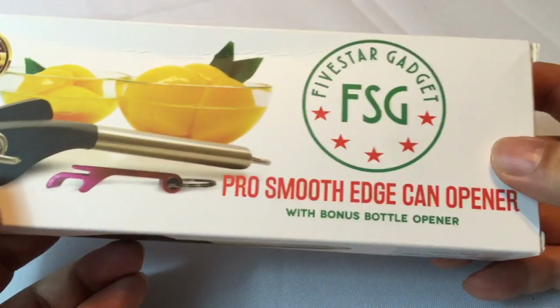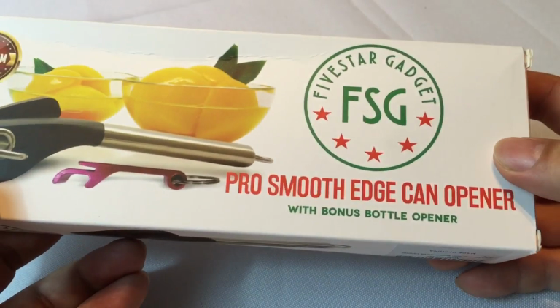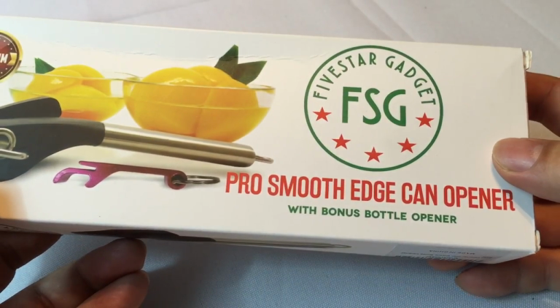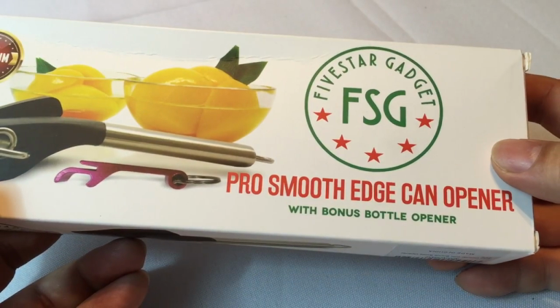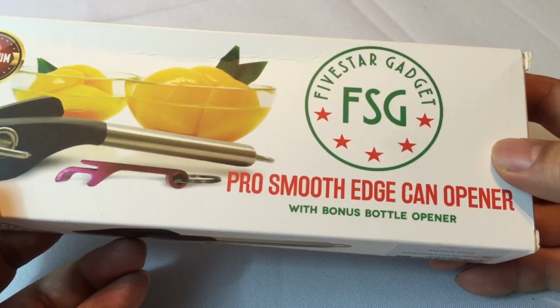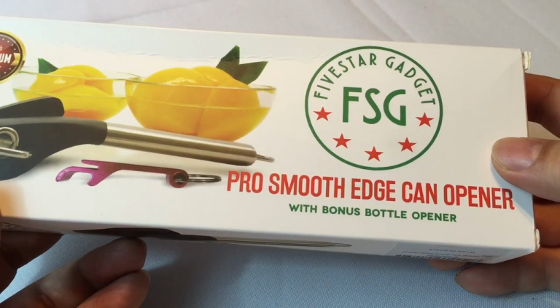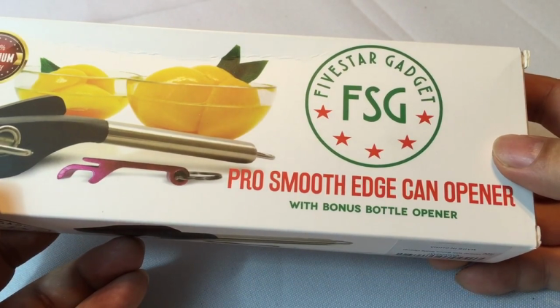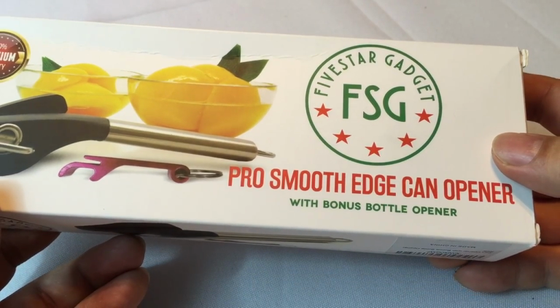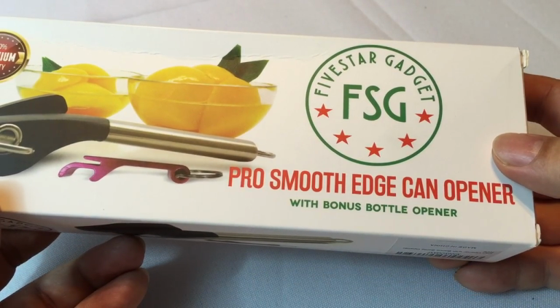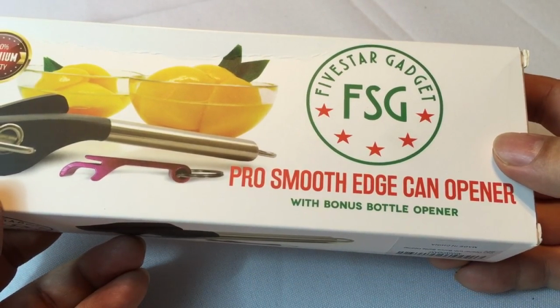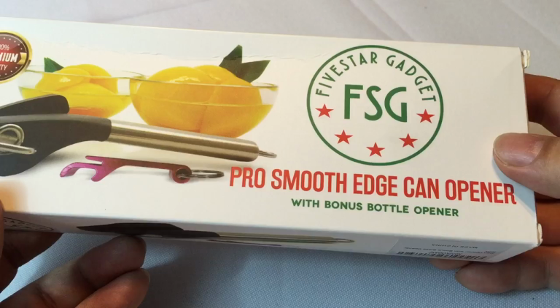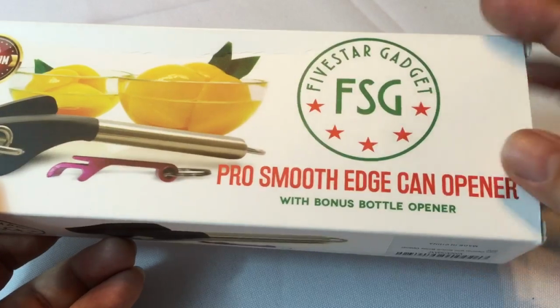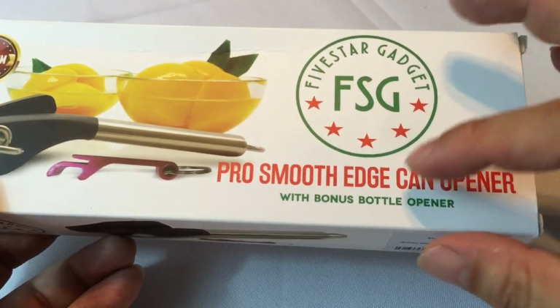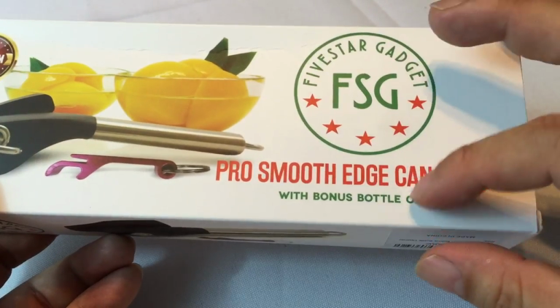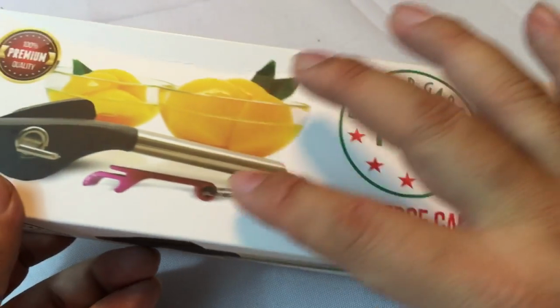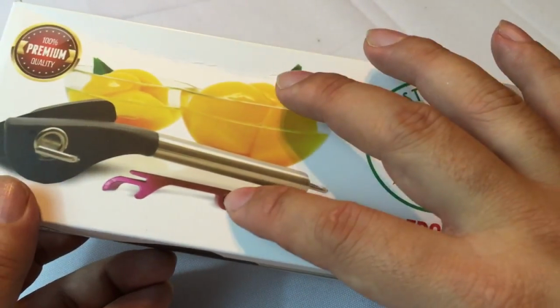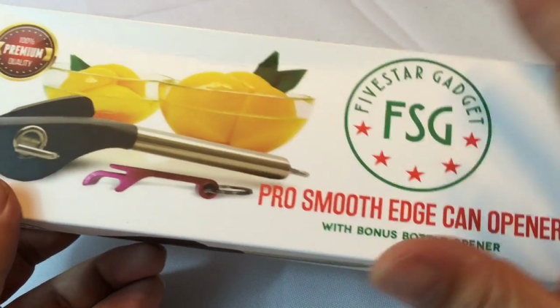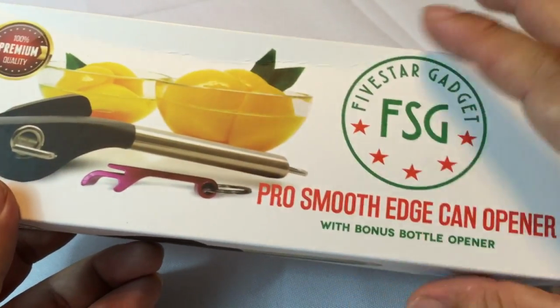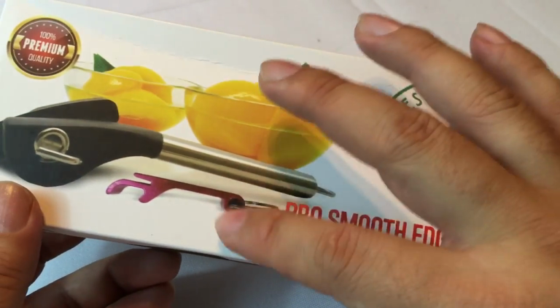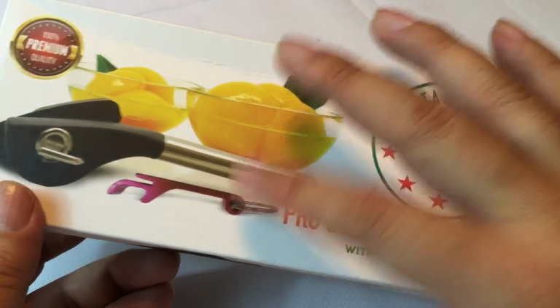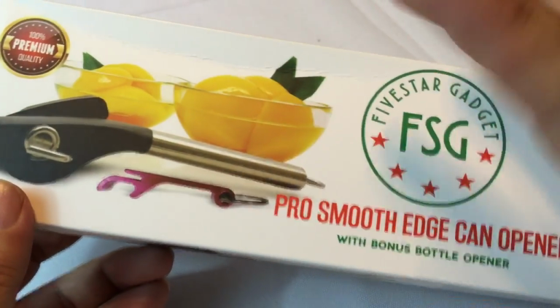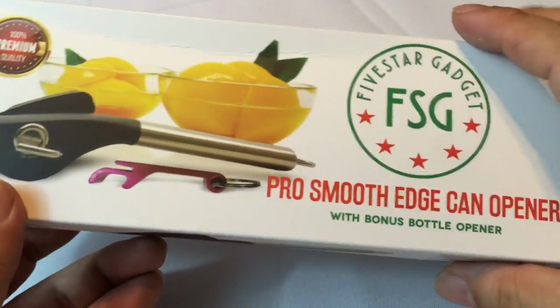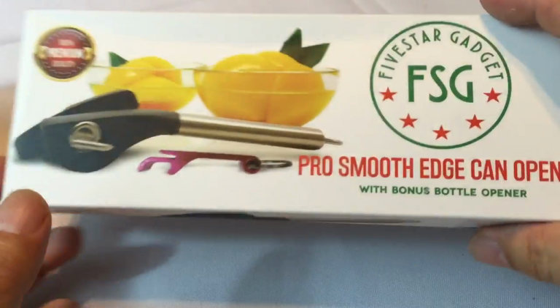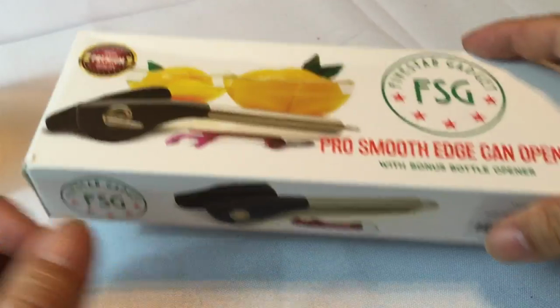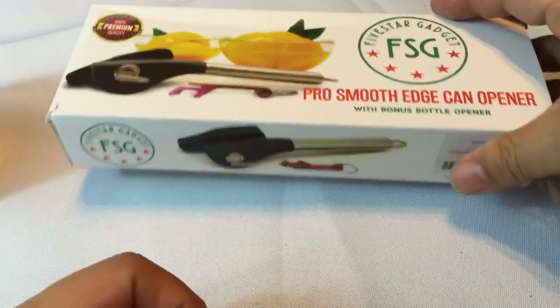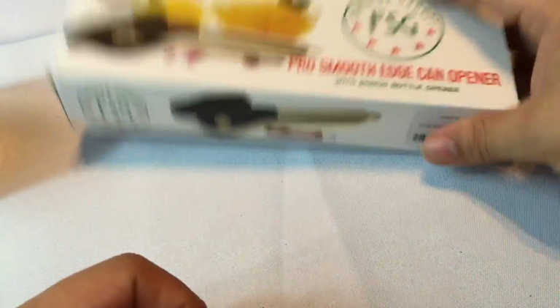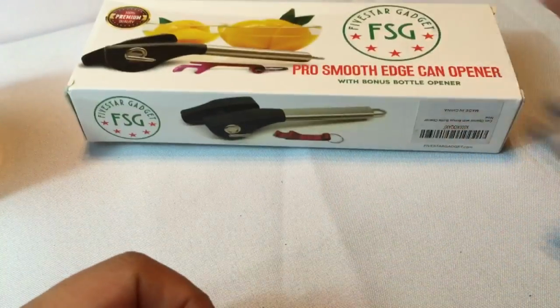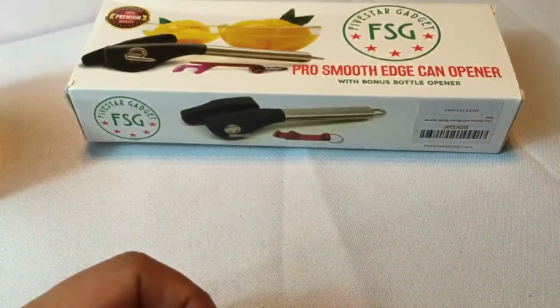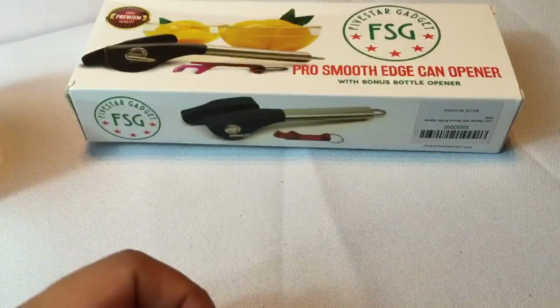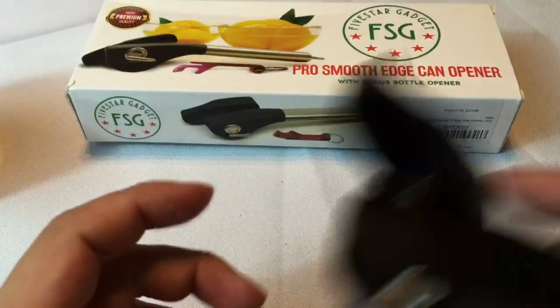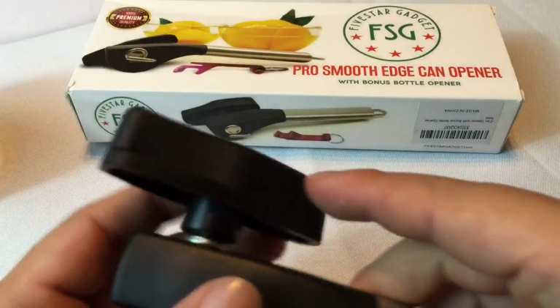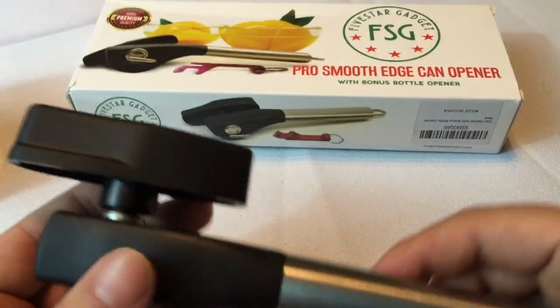It is the 5 Star Gadget Pro Smooth Edge can opener with a bonus bottle opener, which is kind of cool. Anodized aluminum — I'm not going to show you that because you know what that's like. But it's a pretty nice little feature to get.